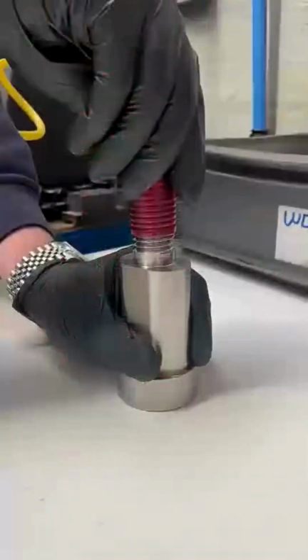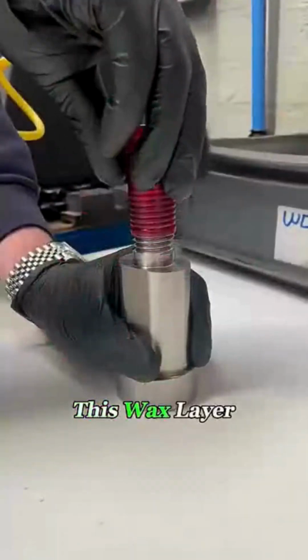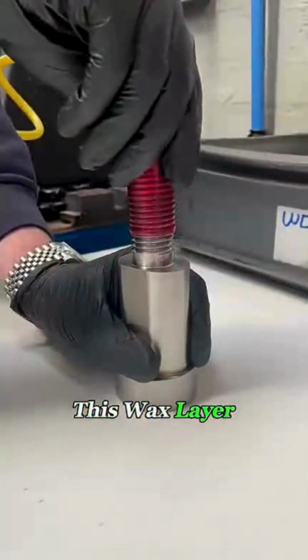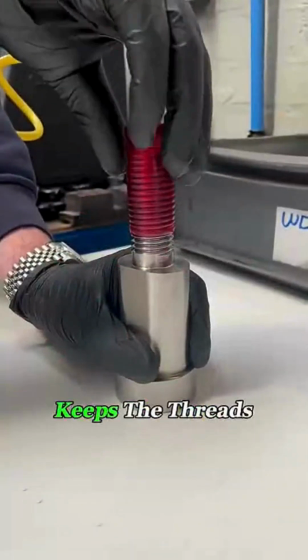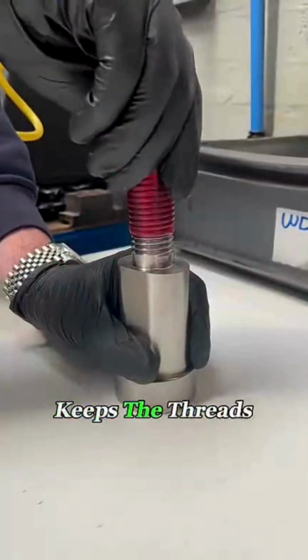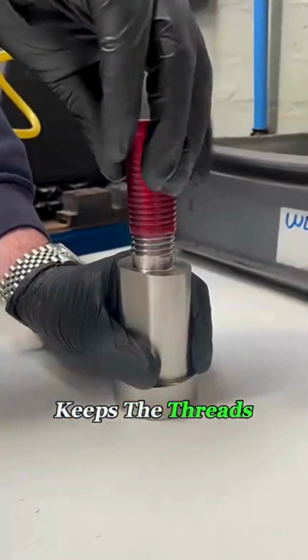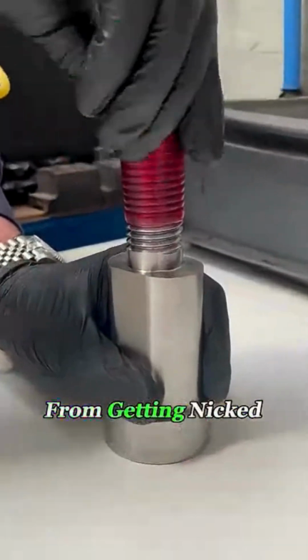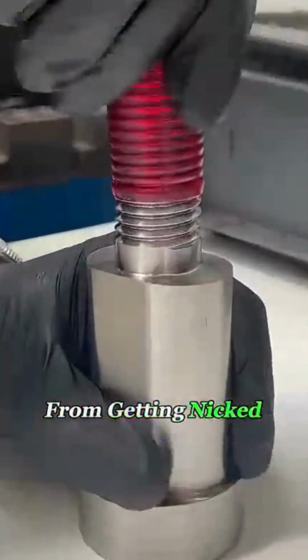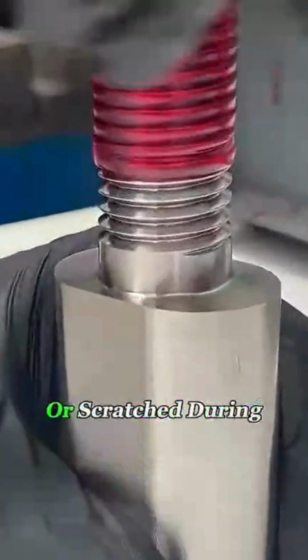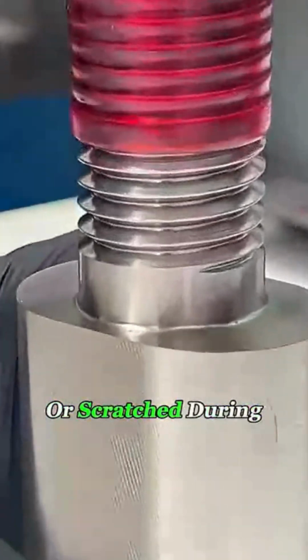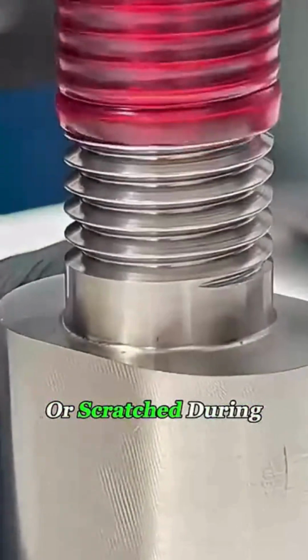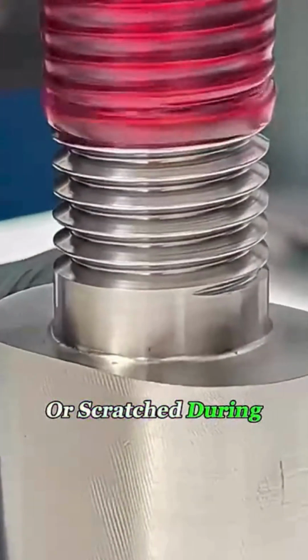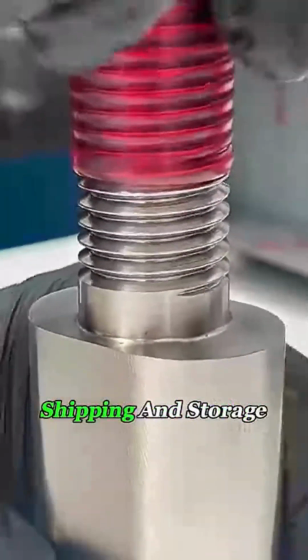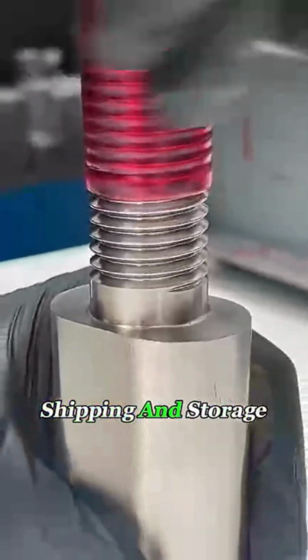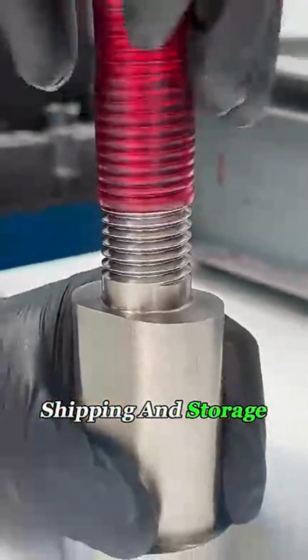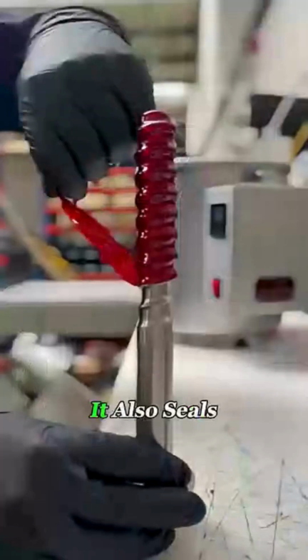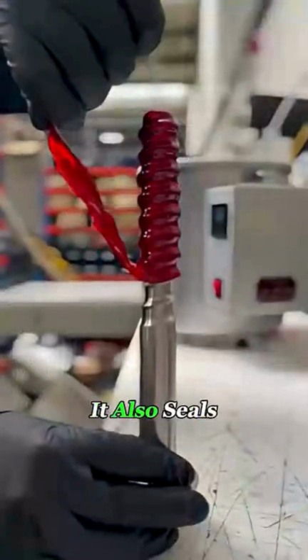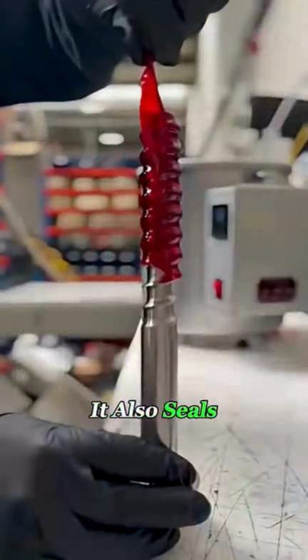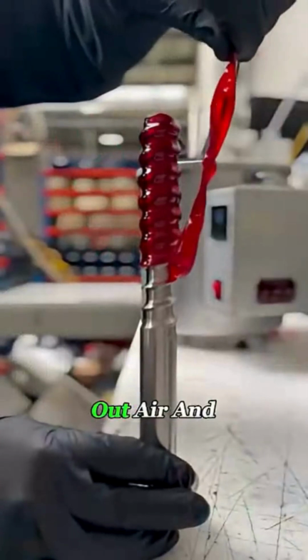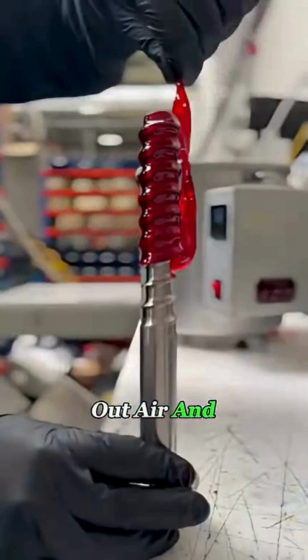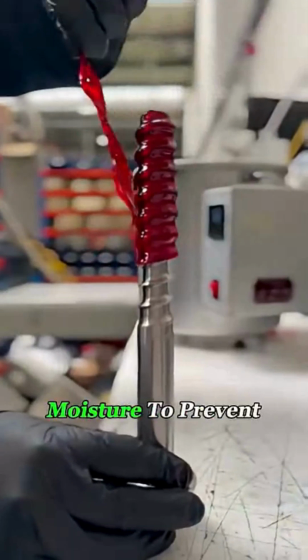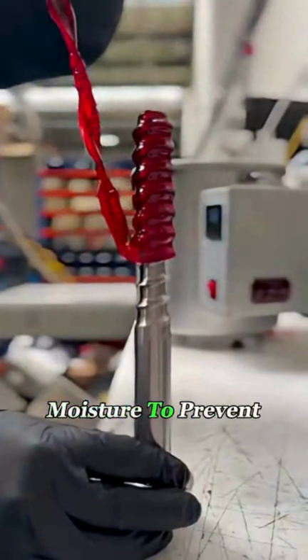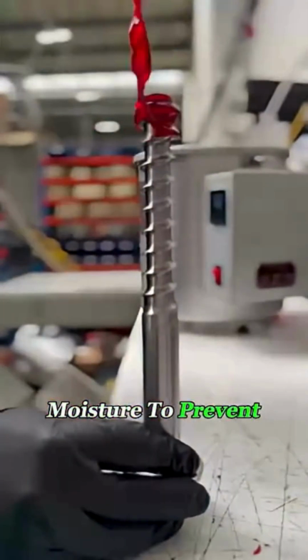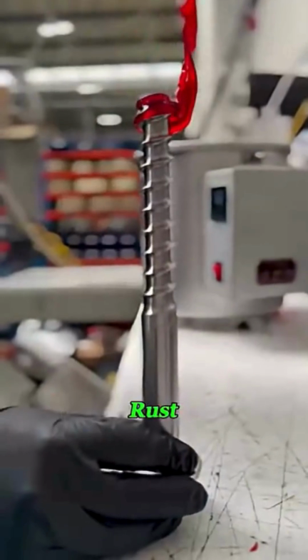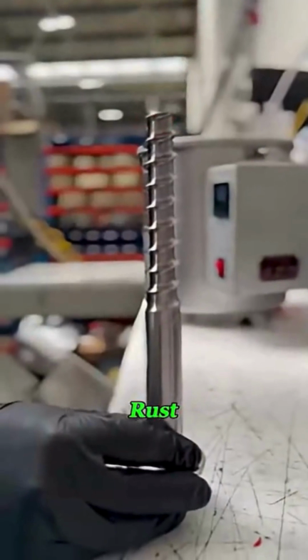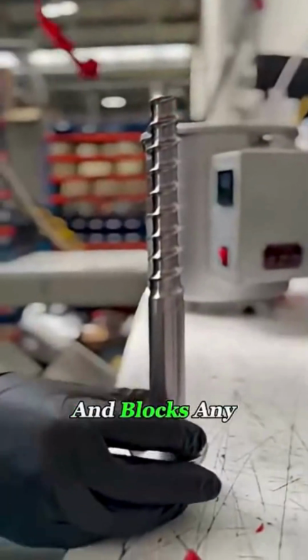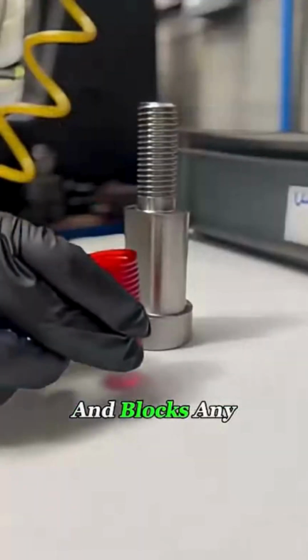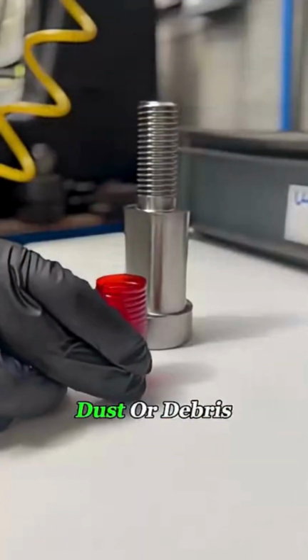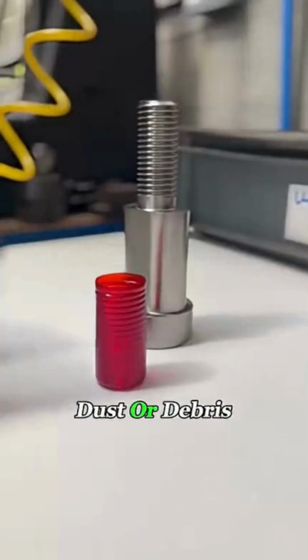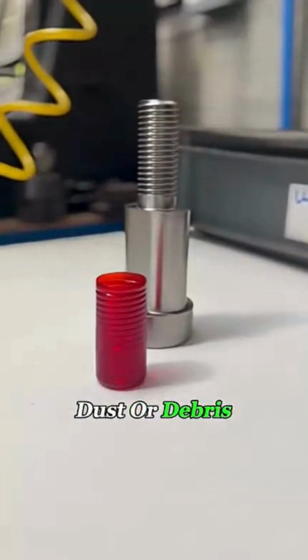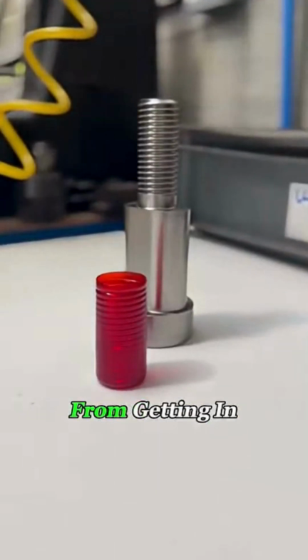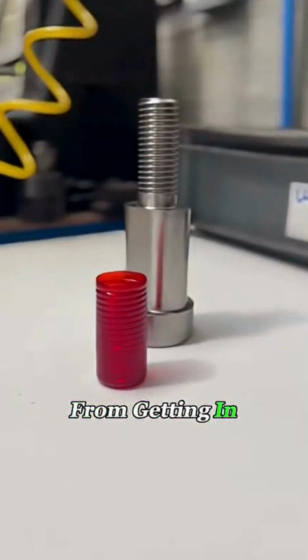This wax layer keeps the threads from getting nicked or scratched during shipping and storage. It also seals out air and moisture to prevent rust and blocks any dust or debris from getting in.